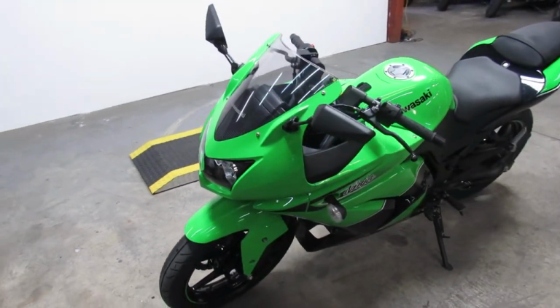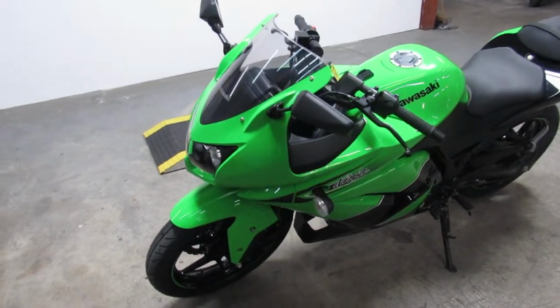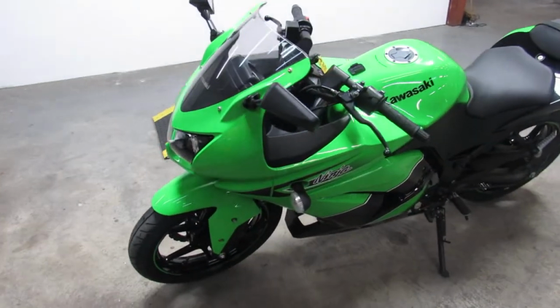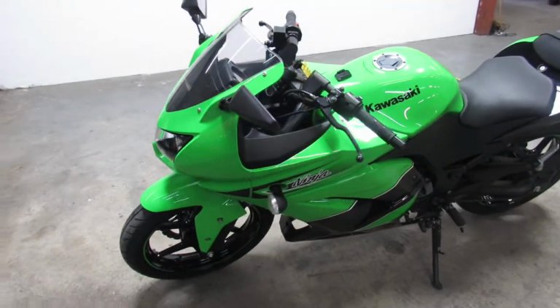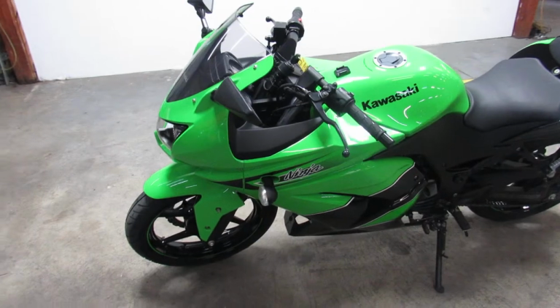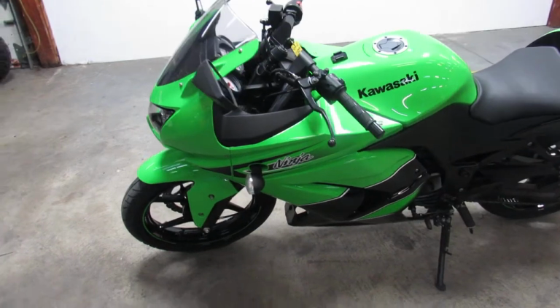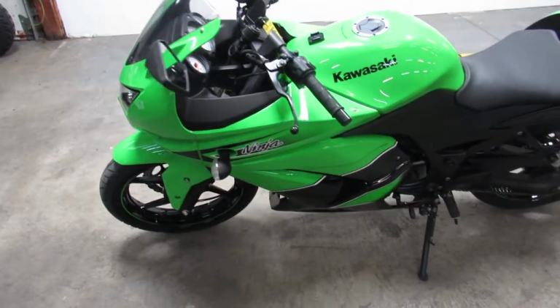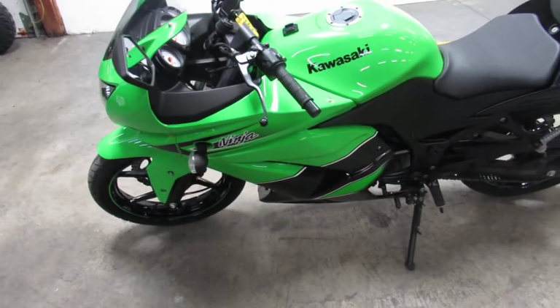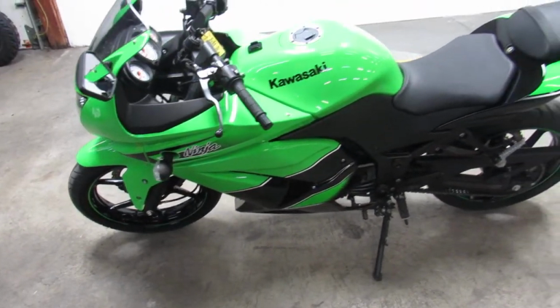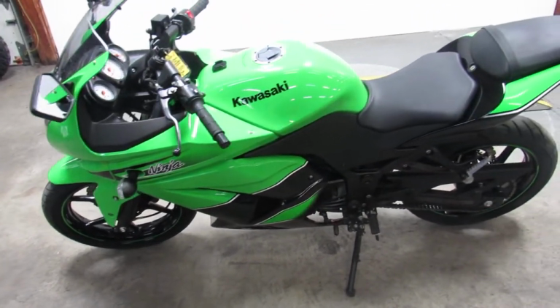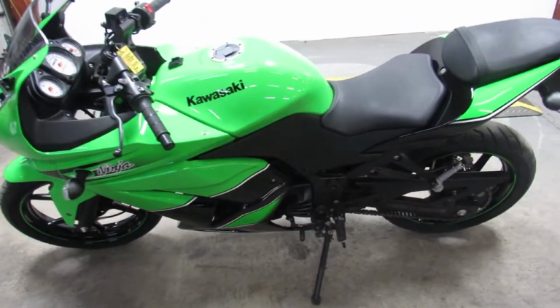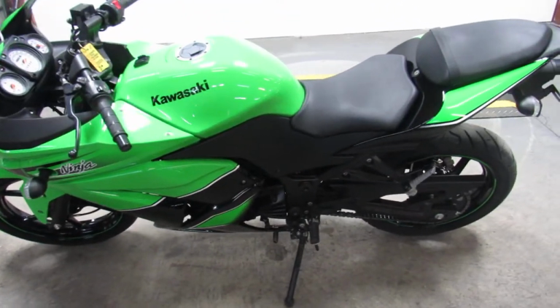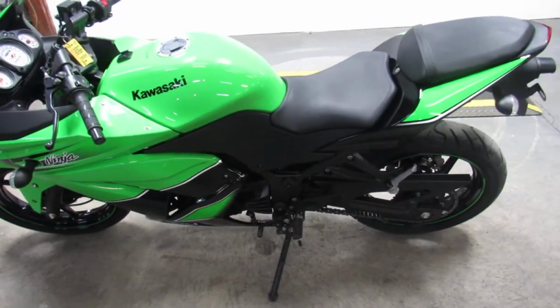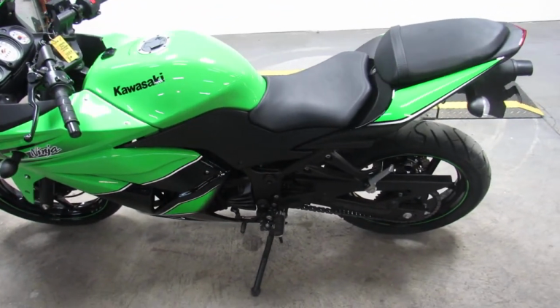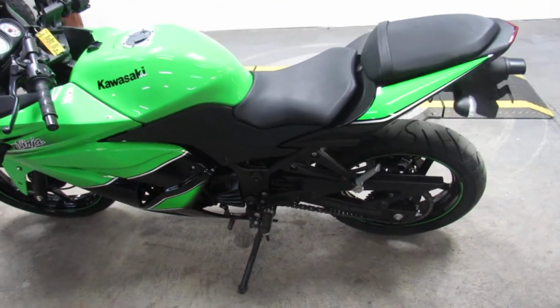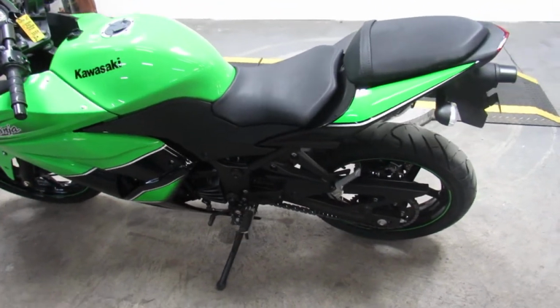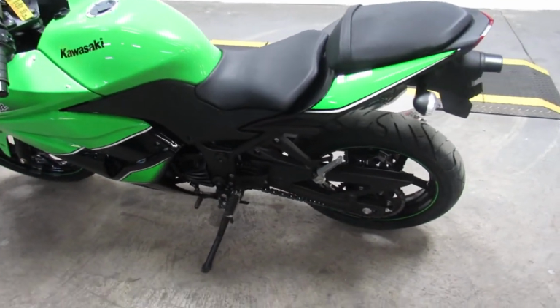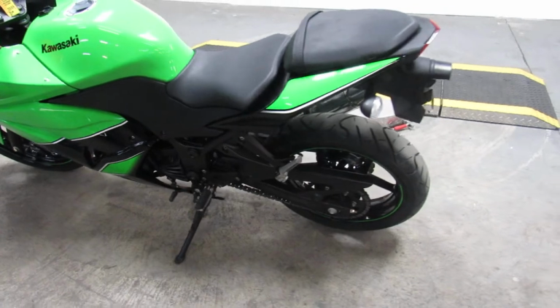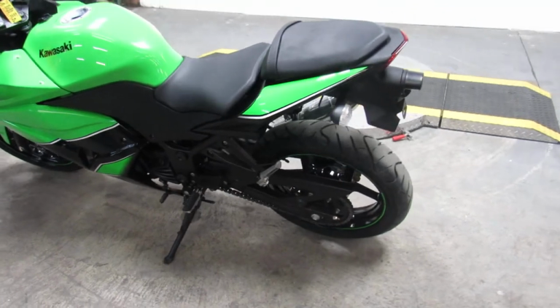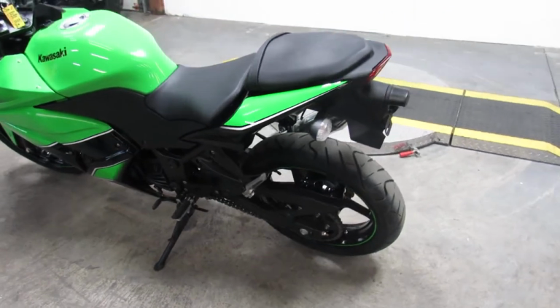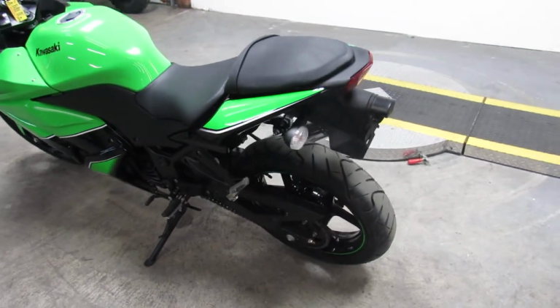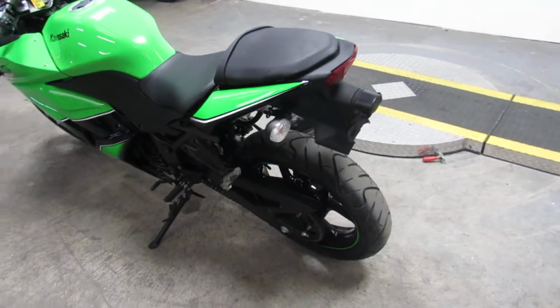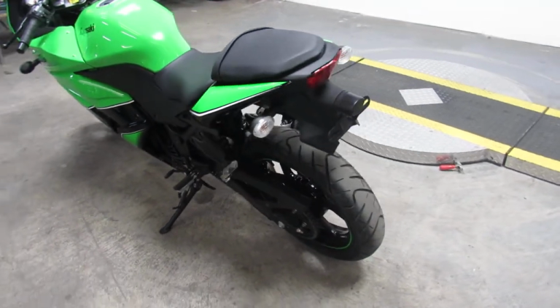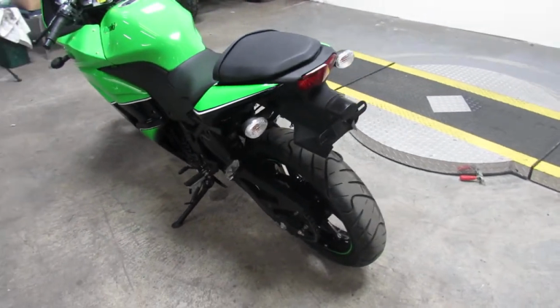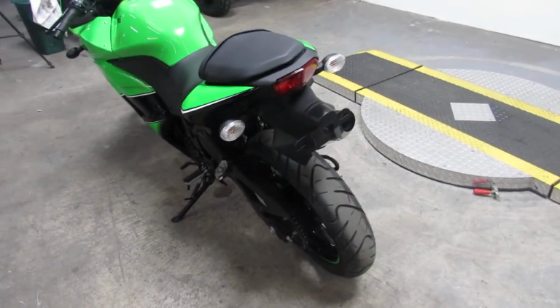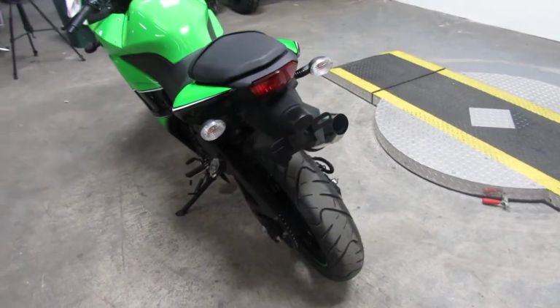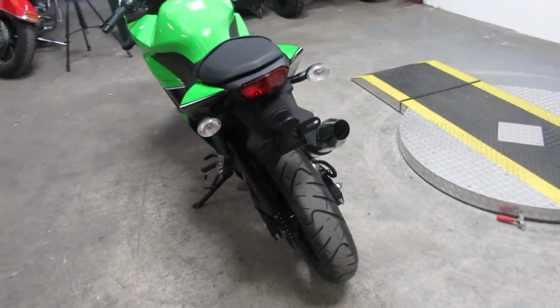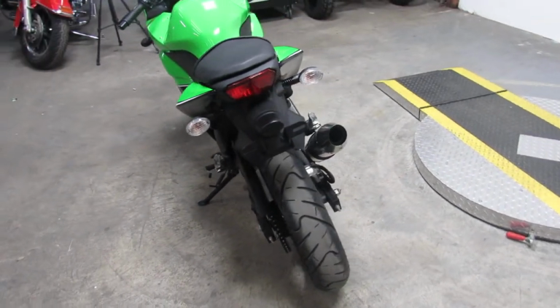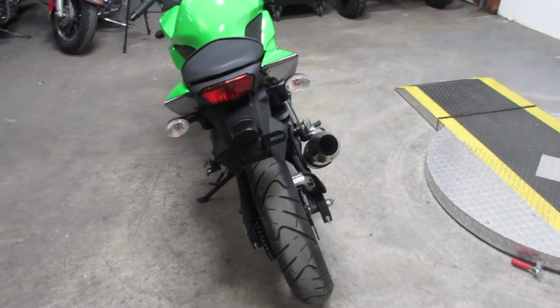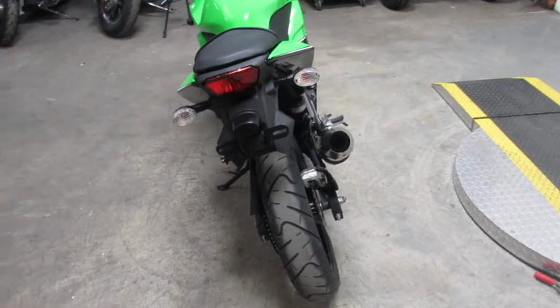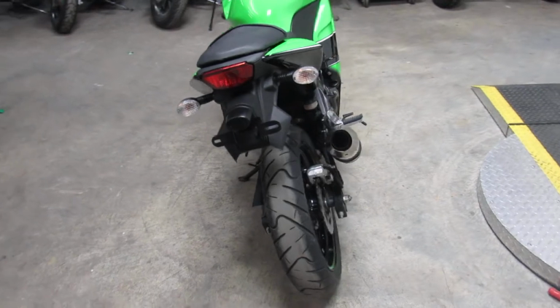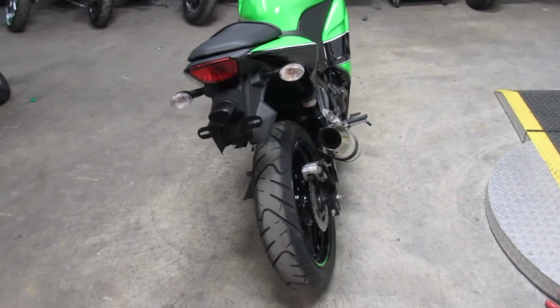This bike's not even broken in yet — 2,159 miles. As you guys can see, nice clean bike. We got this thing priced right at $29.99. It comes in the Kawasaki Racing Green. This thing's in mint condition.